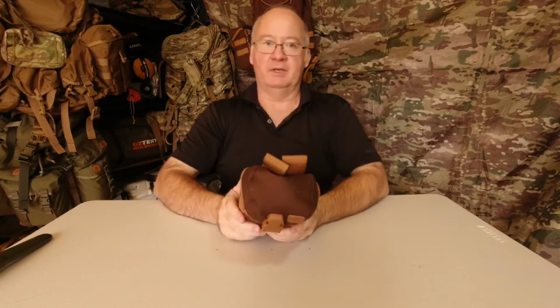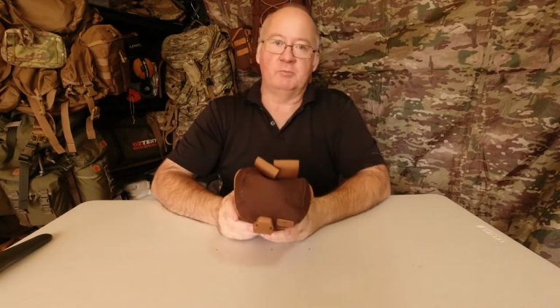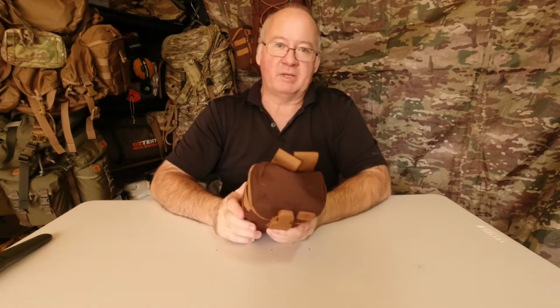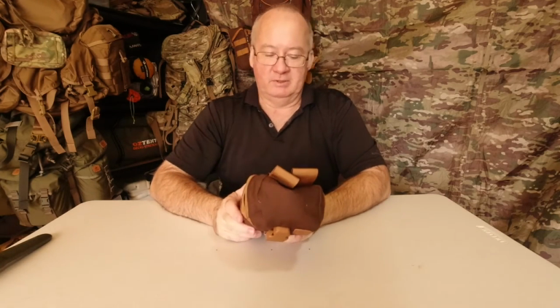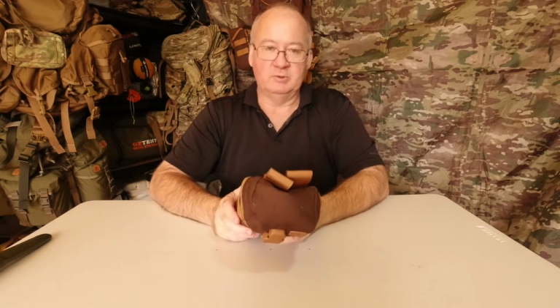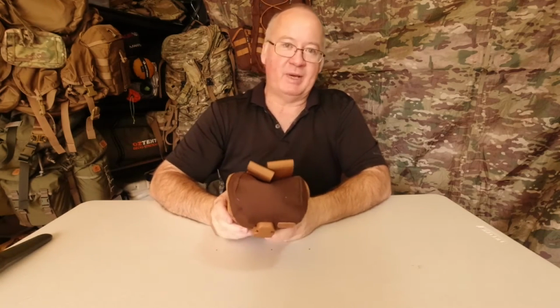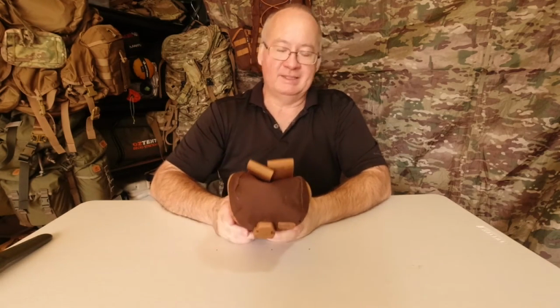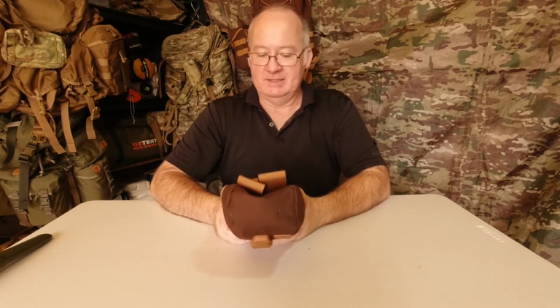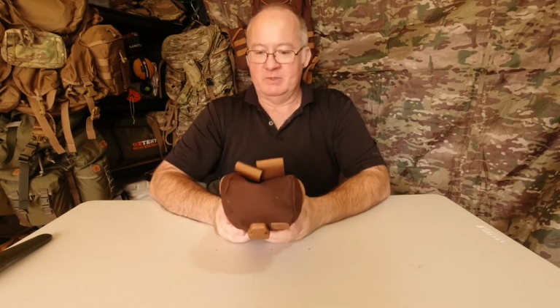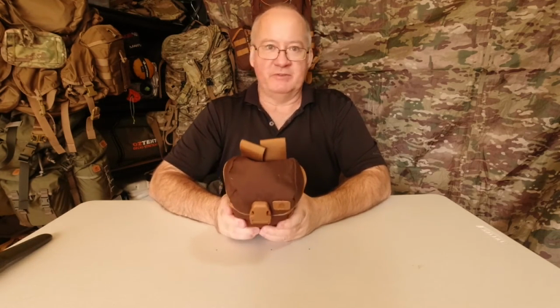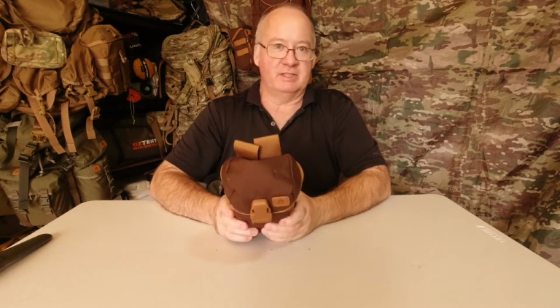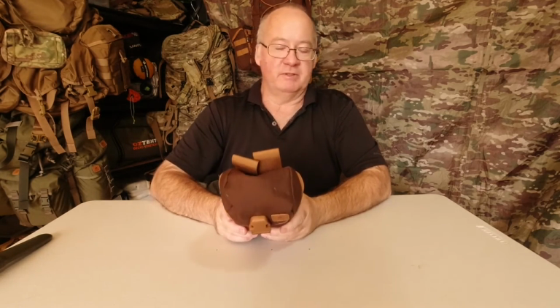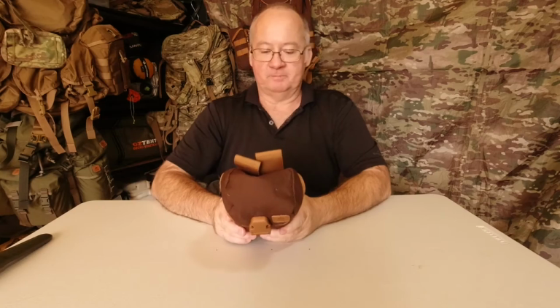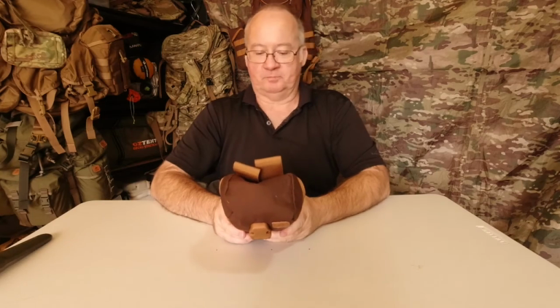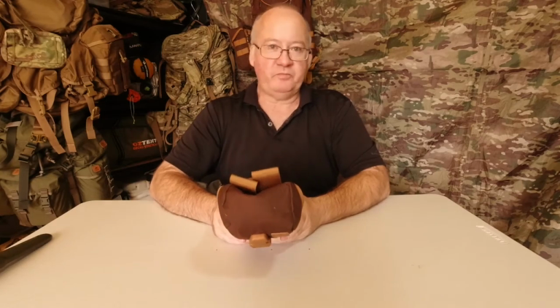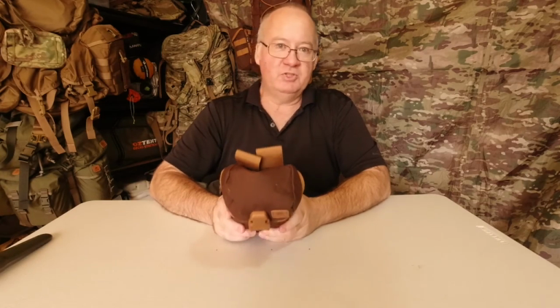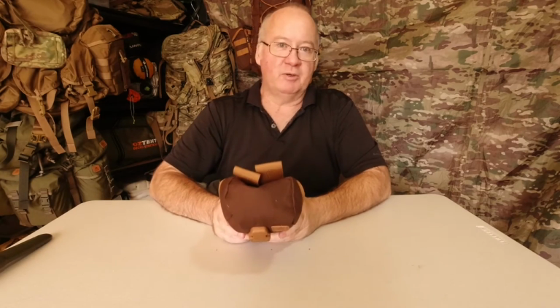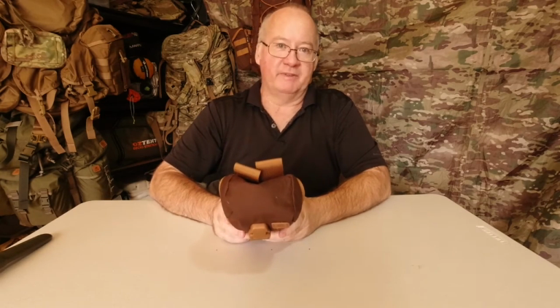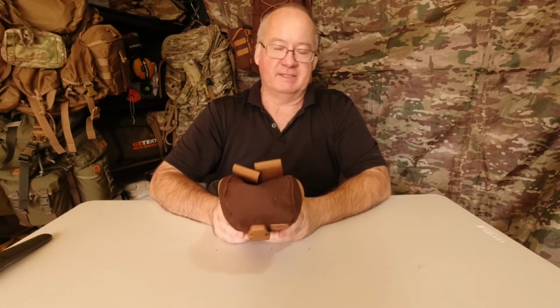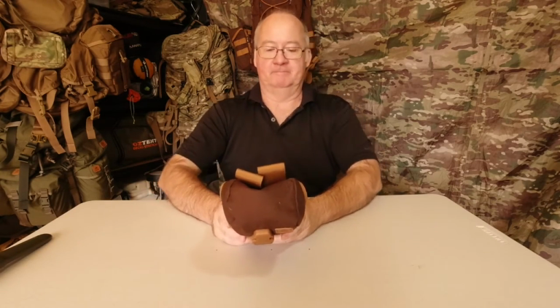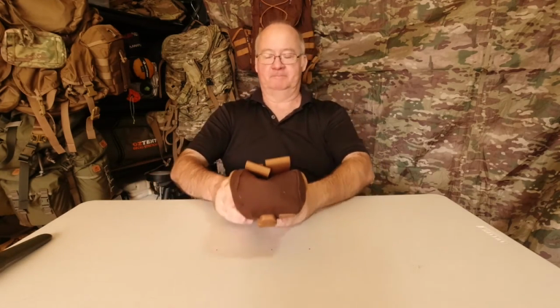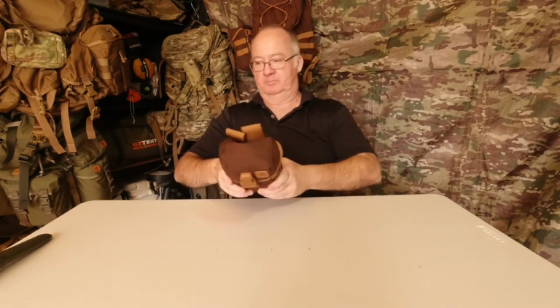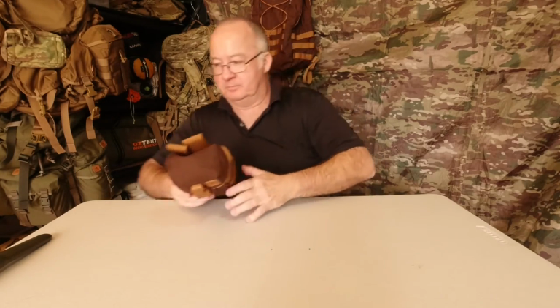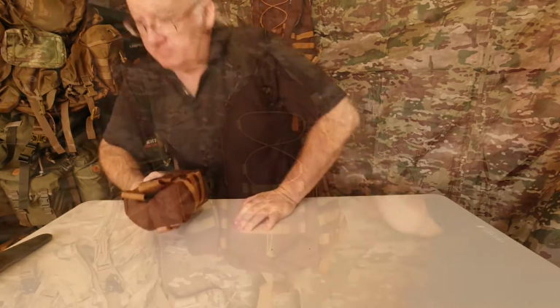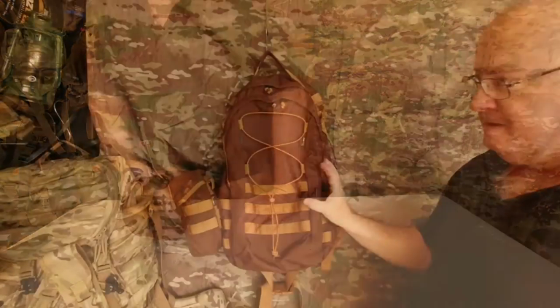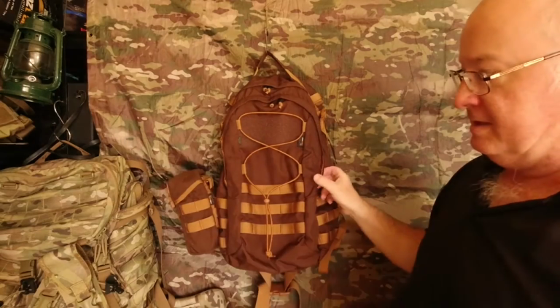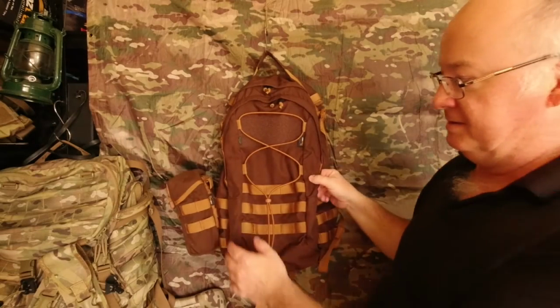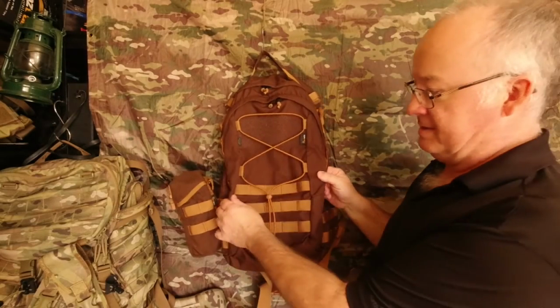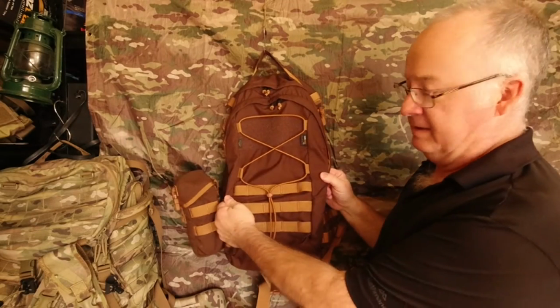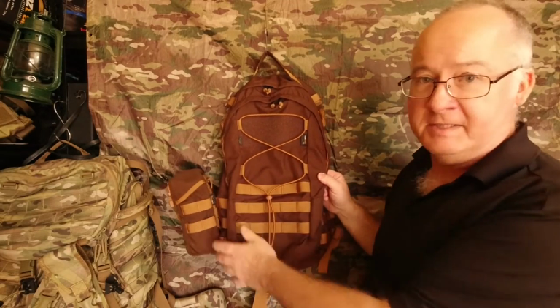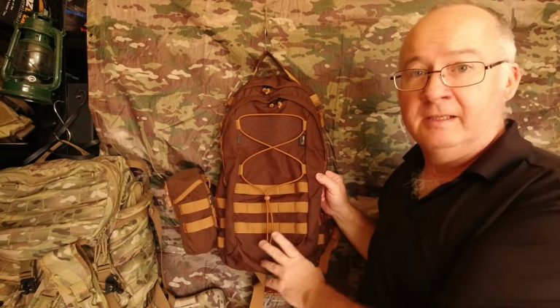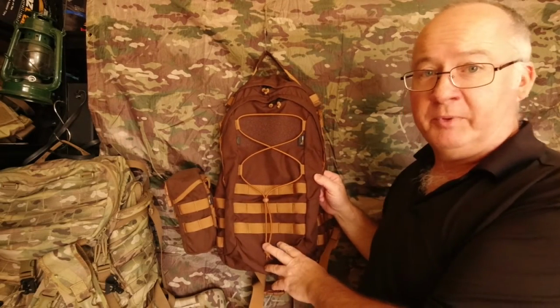Now I'll move up to the pack which I've previously reviewed and show you where I'm going to be fitting it. This is the Helicontext EDC backpack.